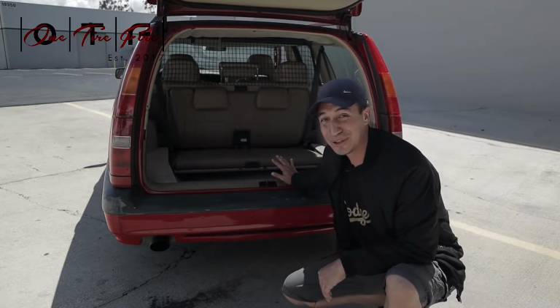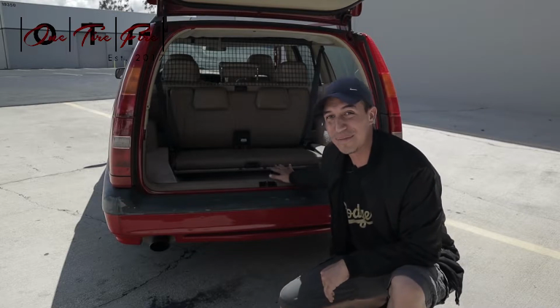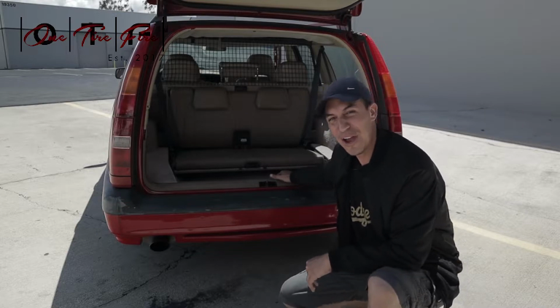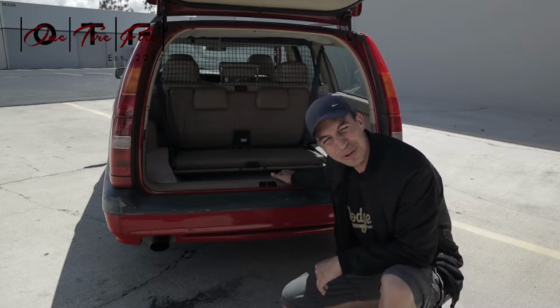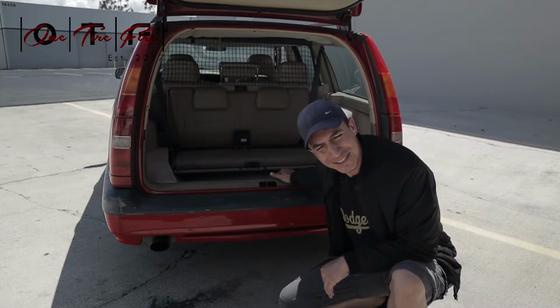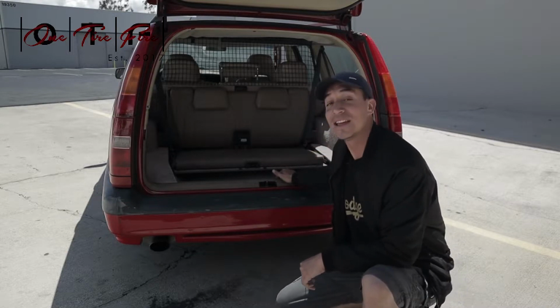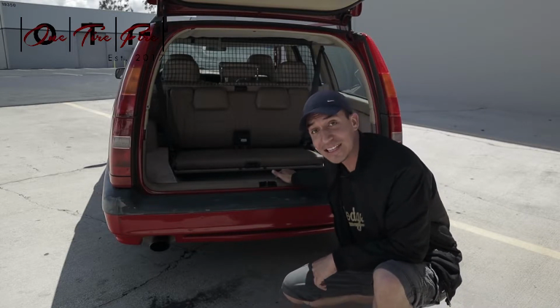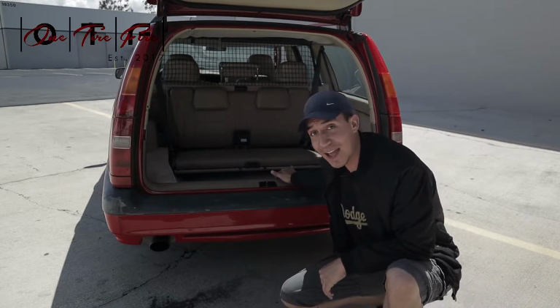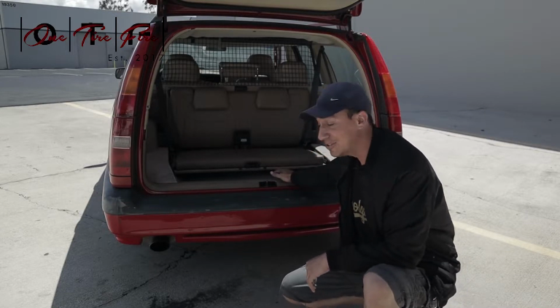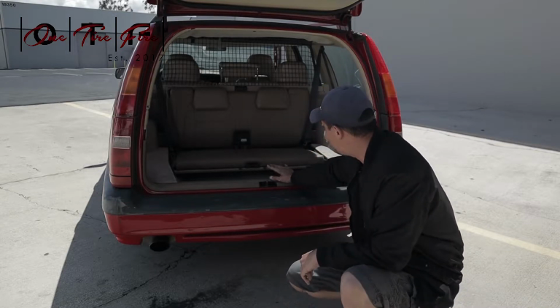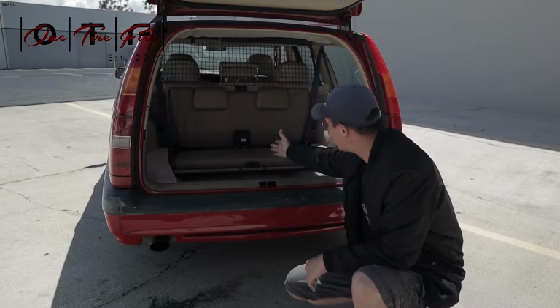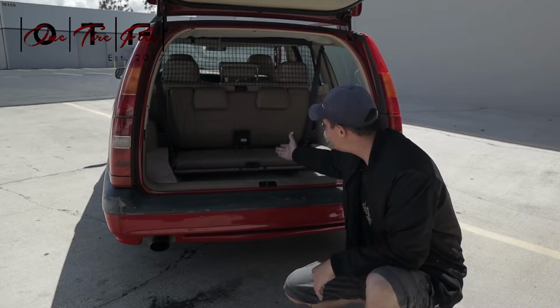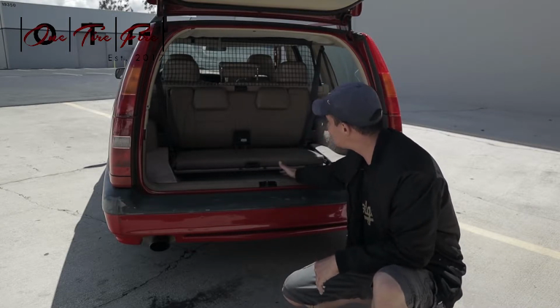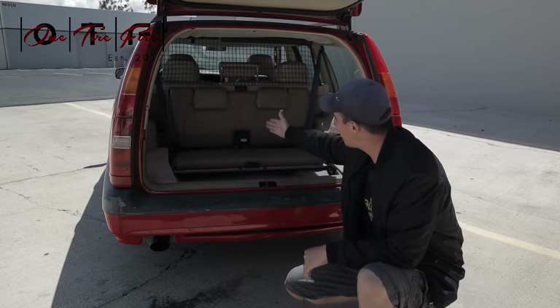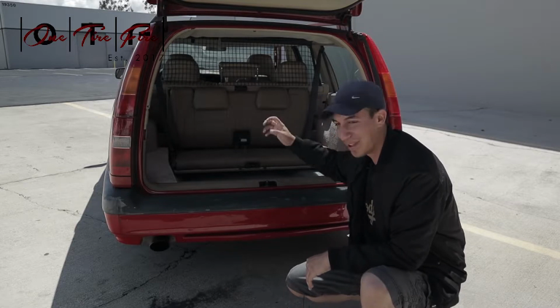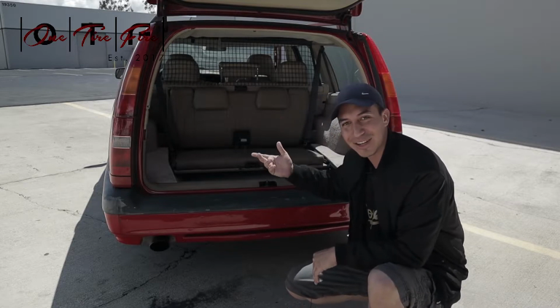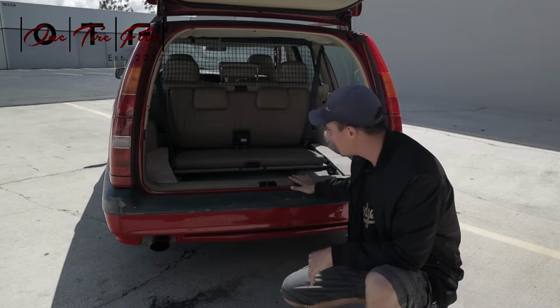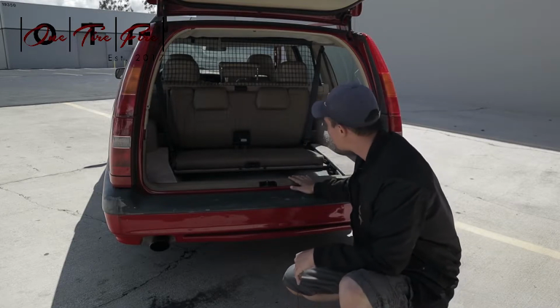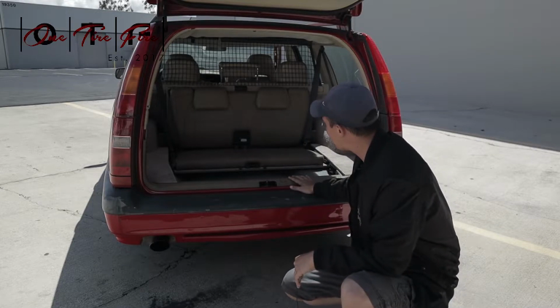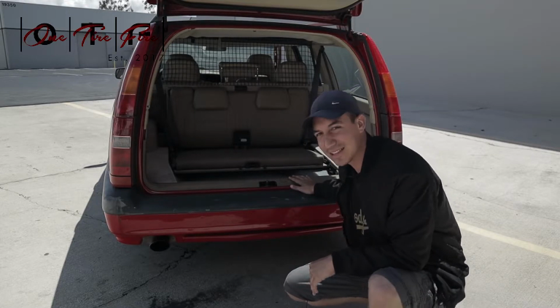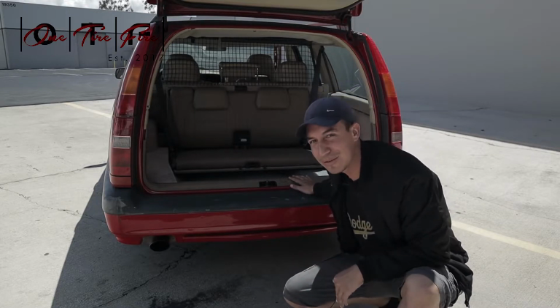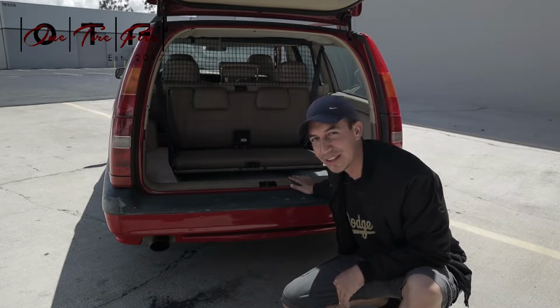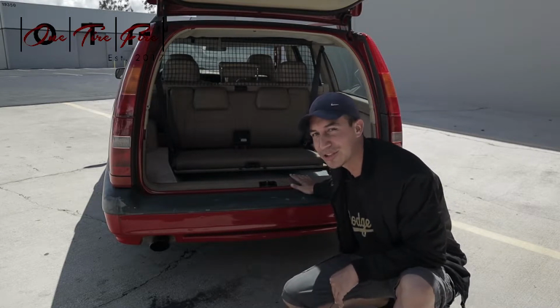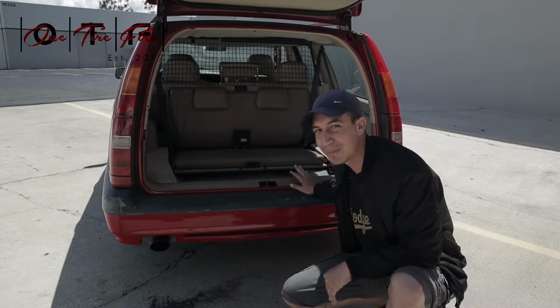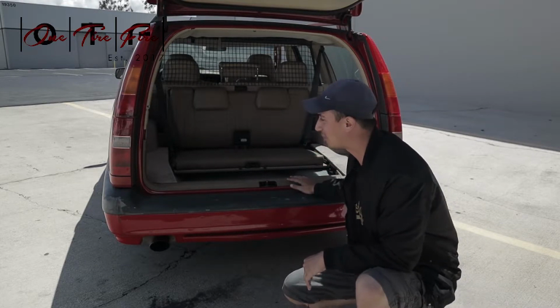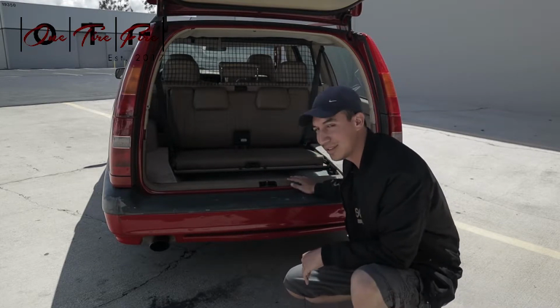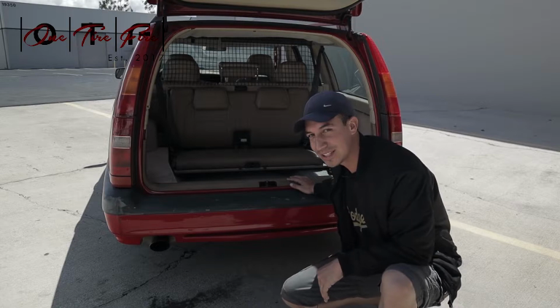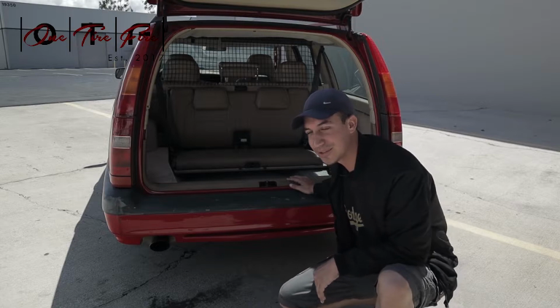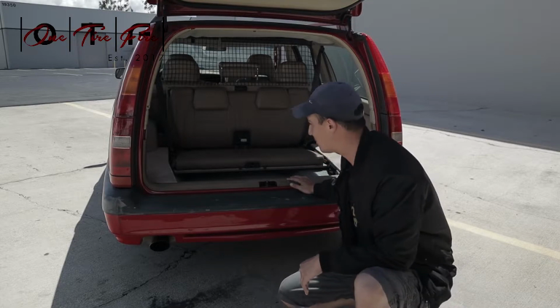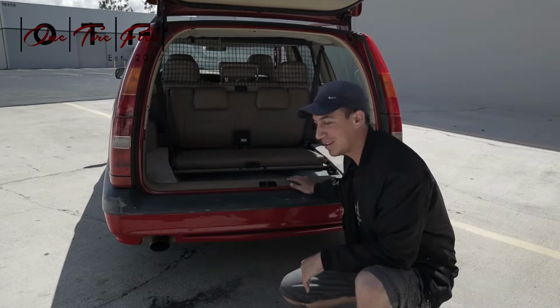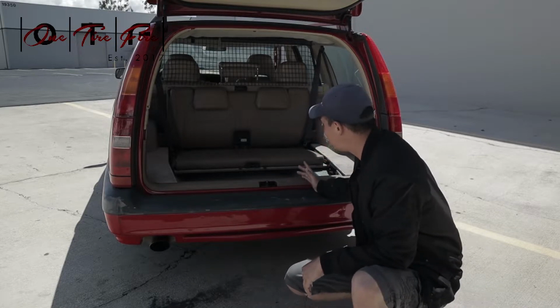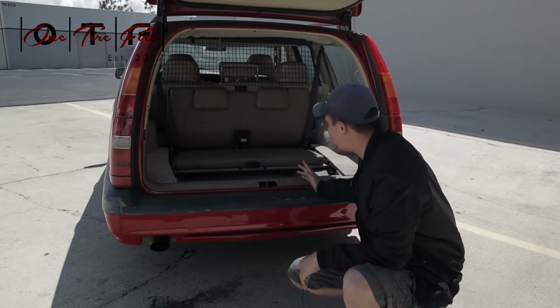So number two is these two rear-facing seats. People still don't believe me, but yes — I have two rear-facing seats. They even have little headrests, which kind of proves they were designed for children, not six-foot-two men.